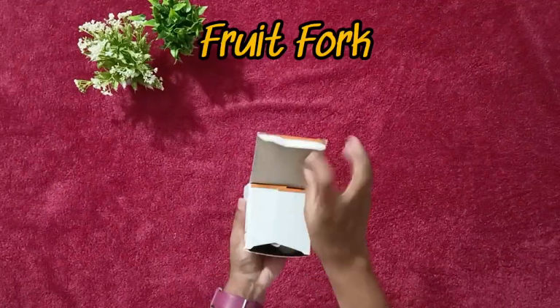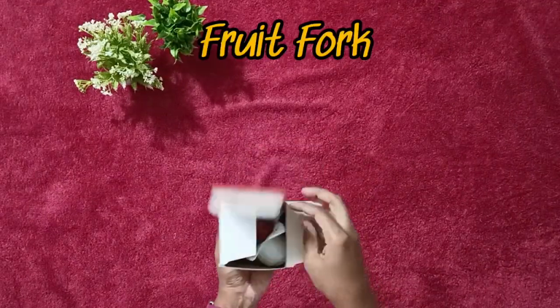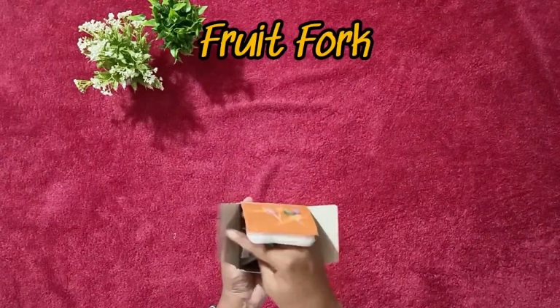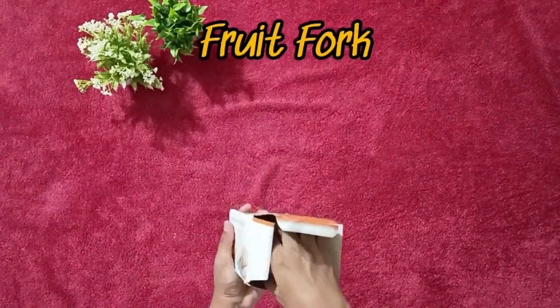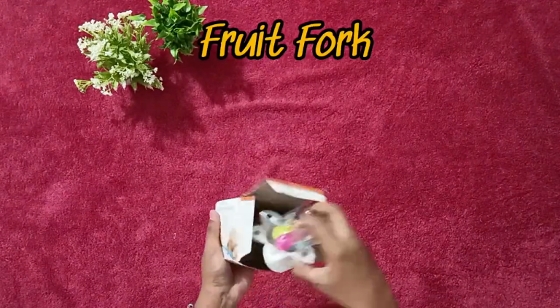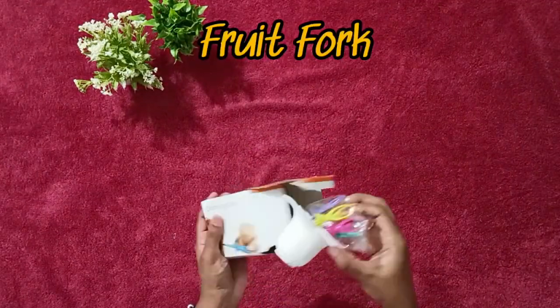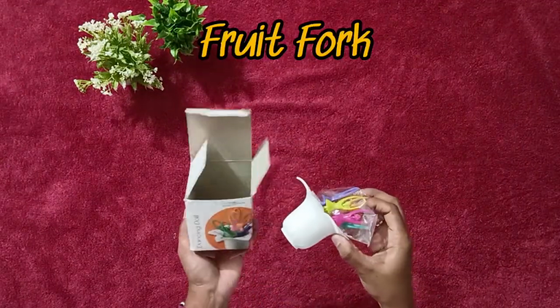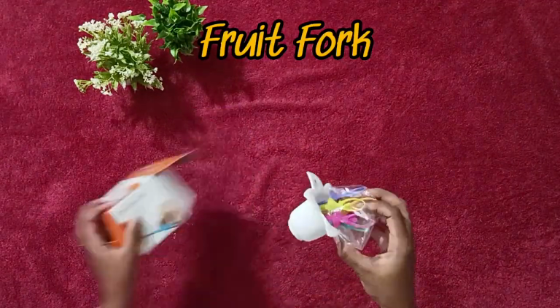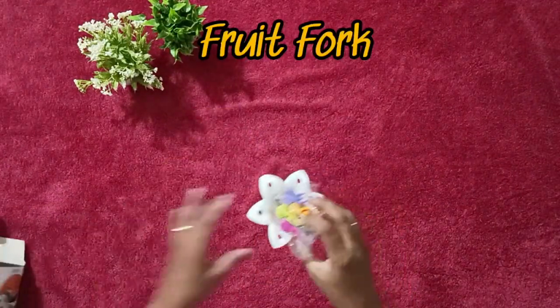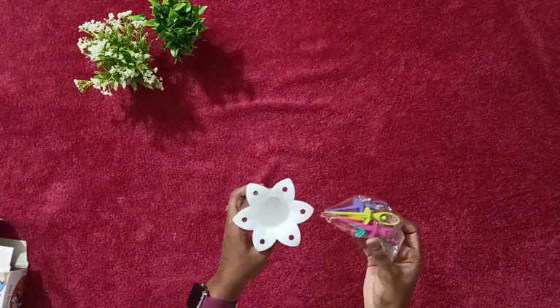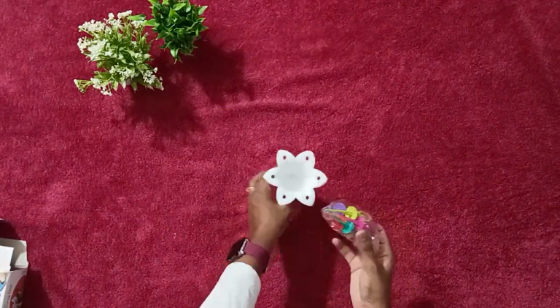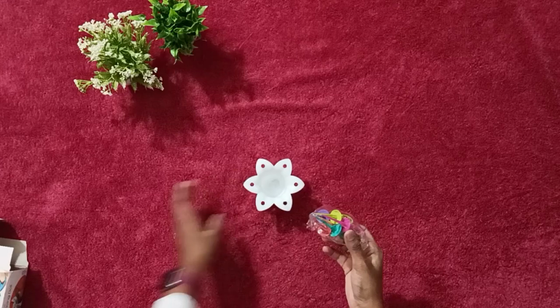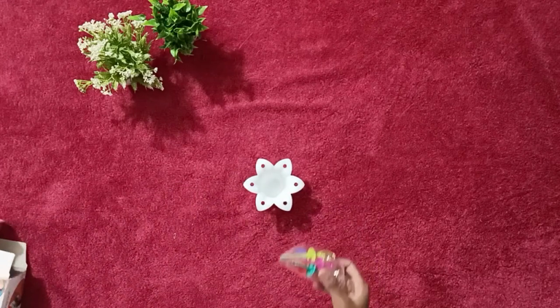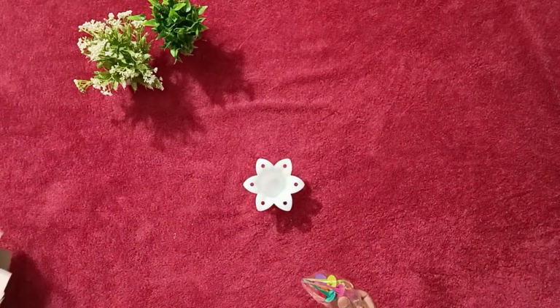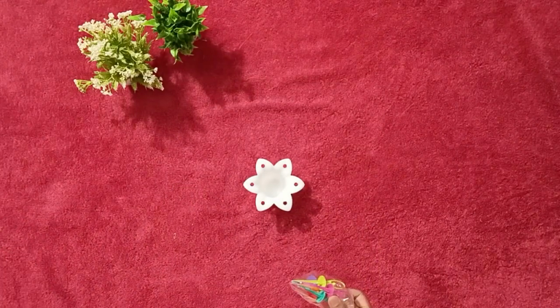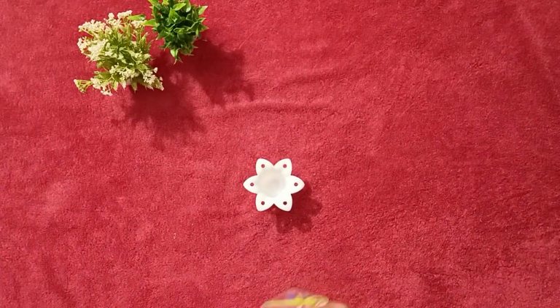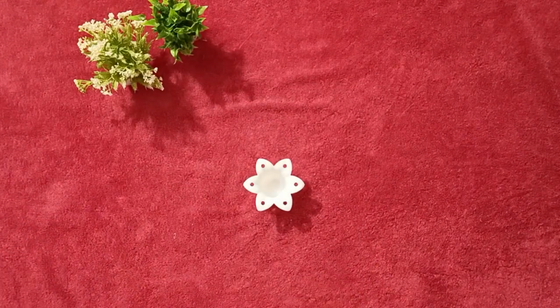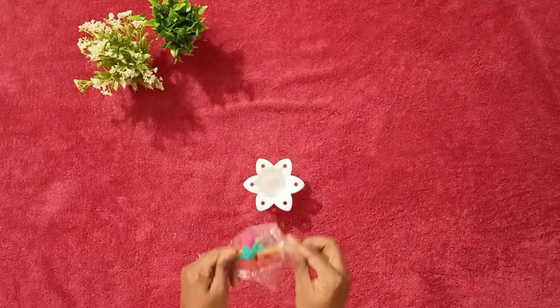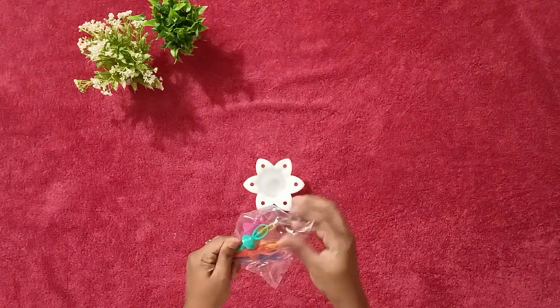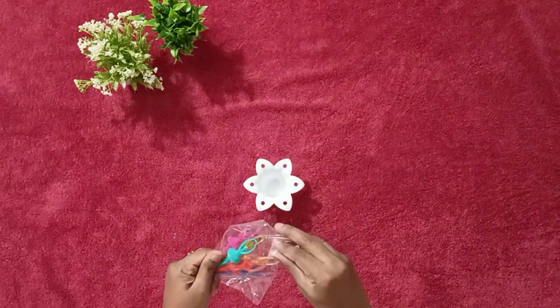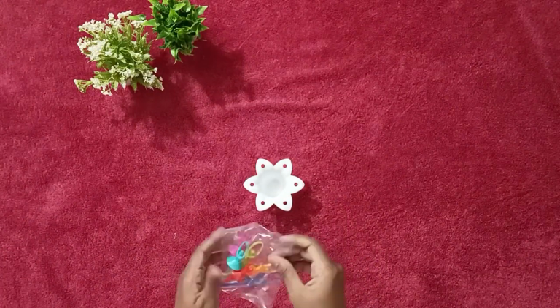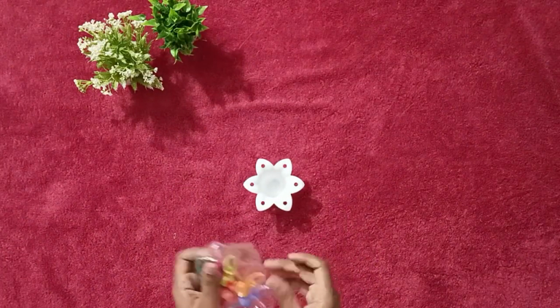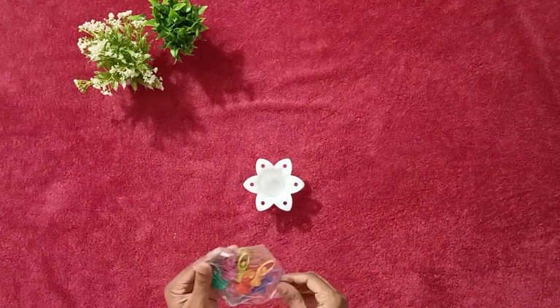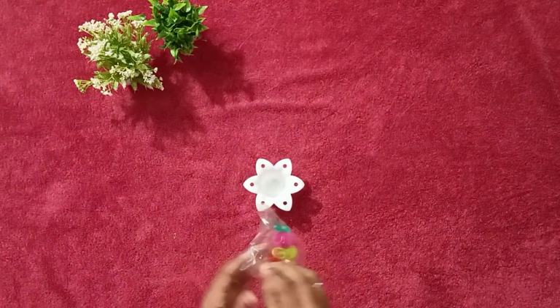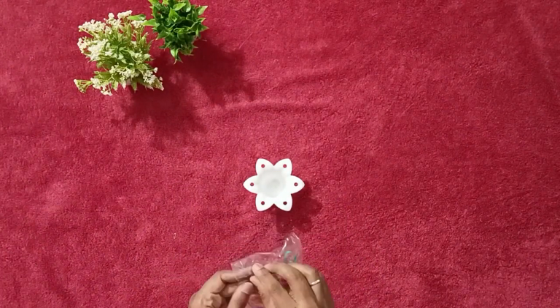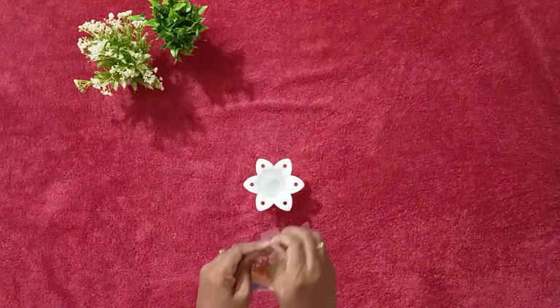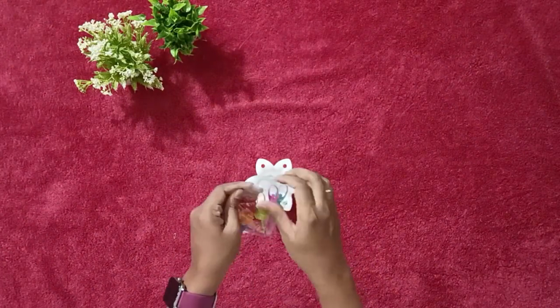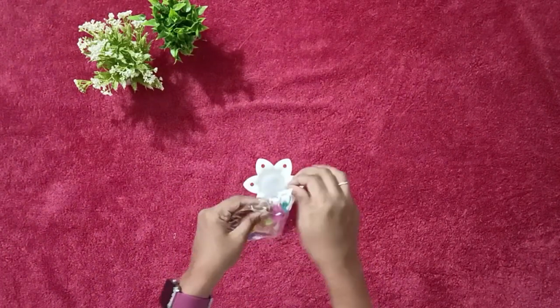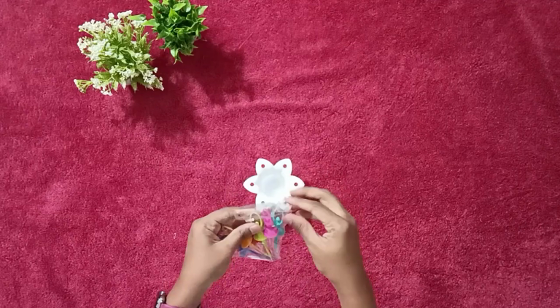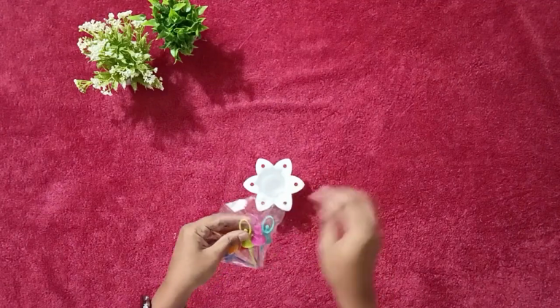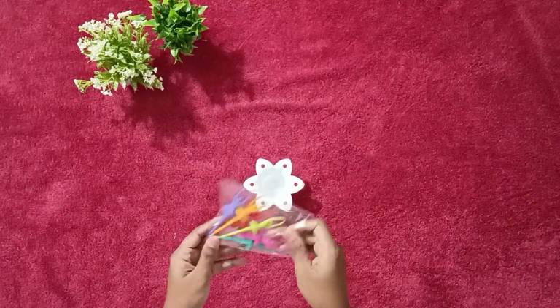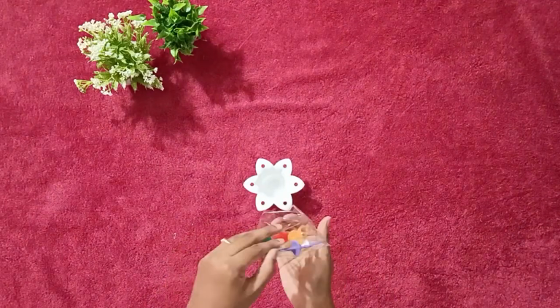Since my kids love fruits, I thought of buying a fruit fork. This is a dancing fruit fork which comes with a holder.